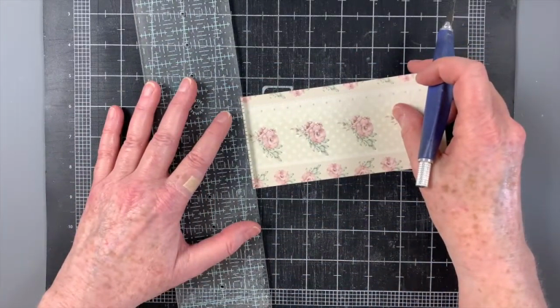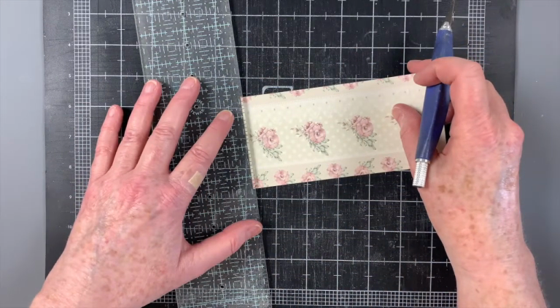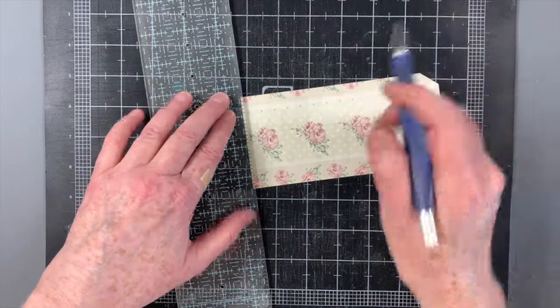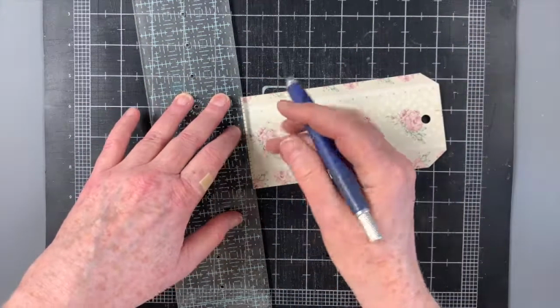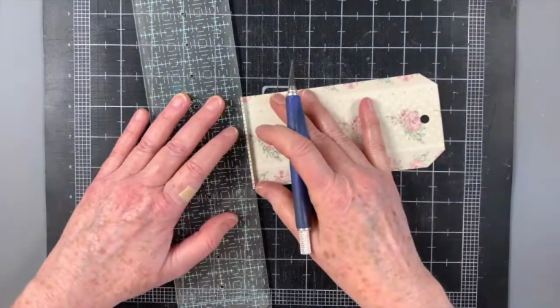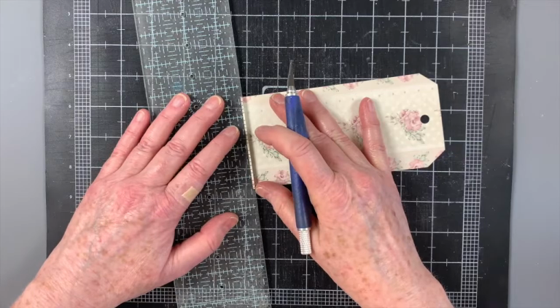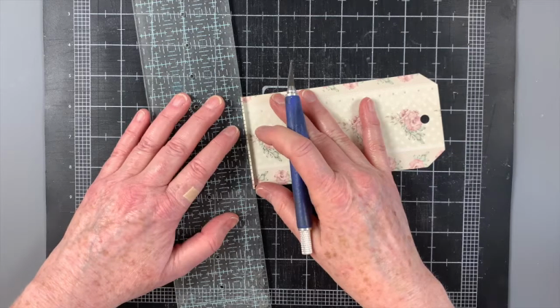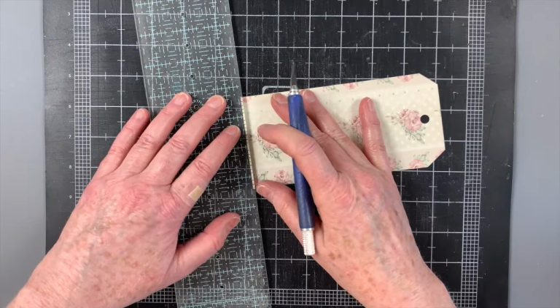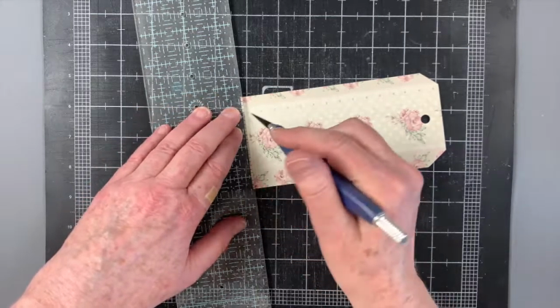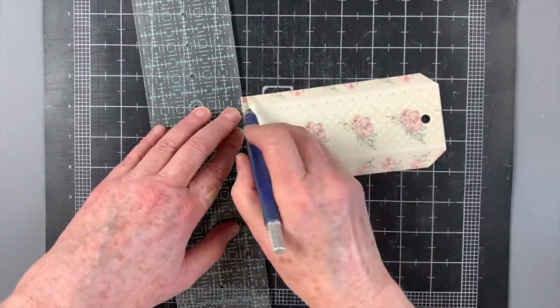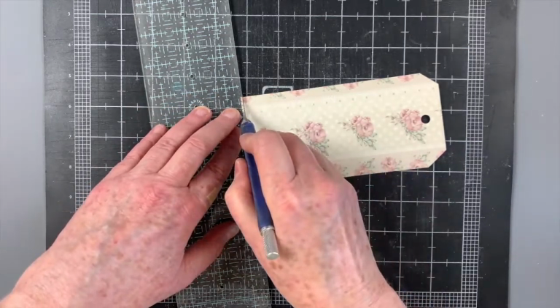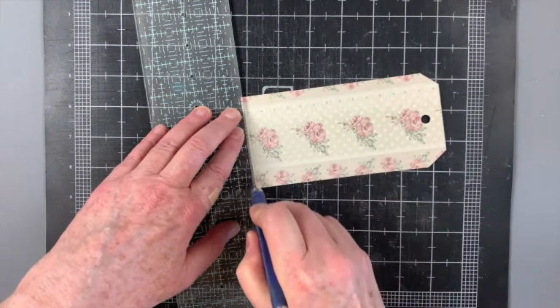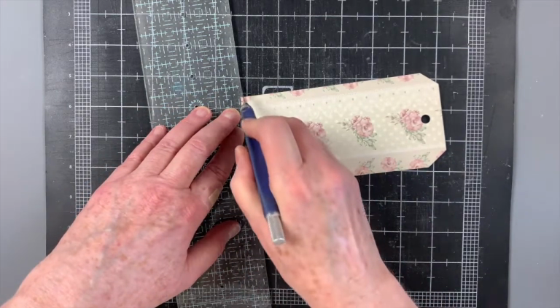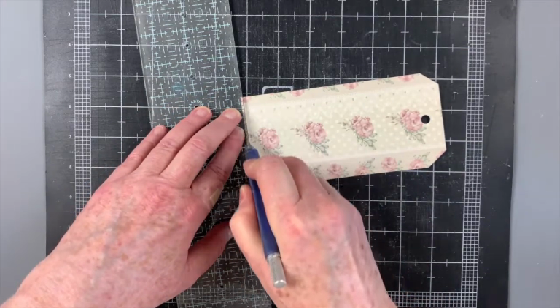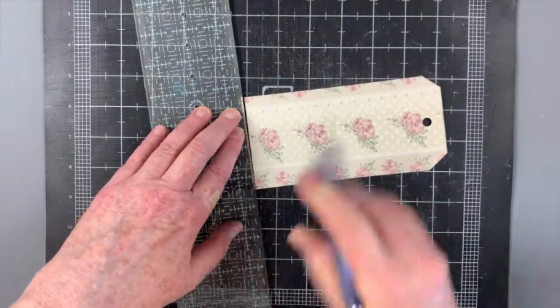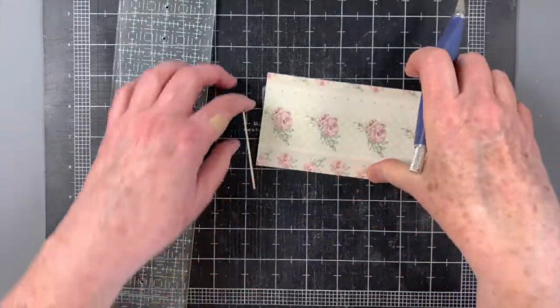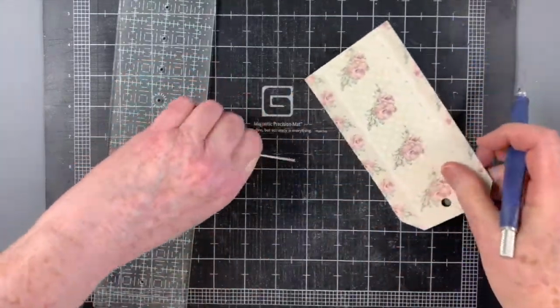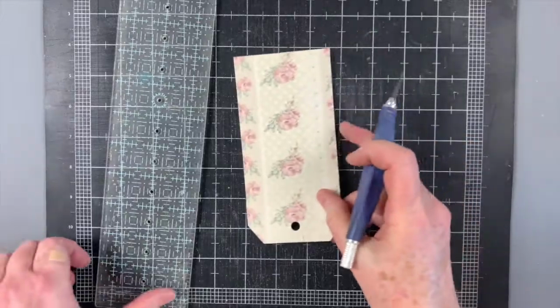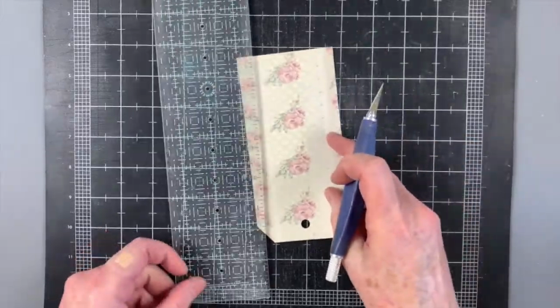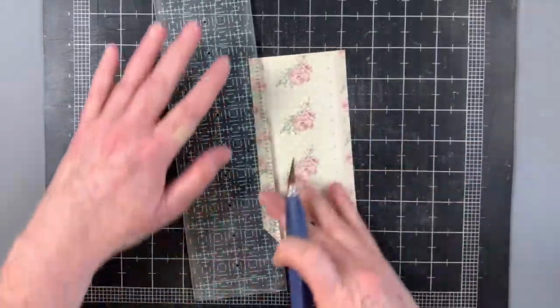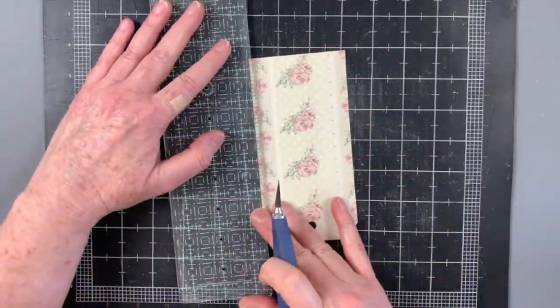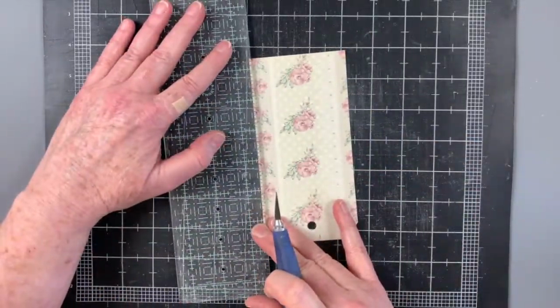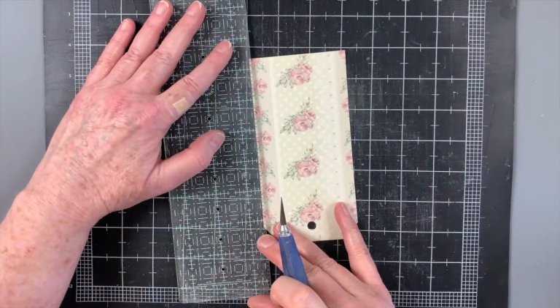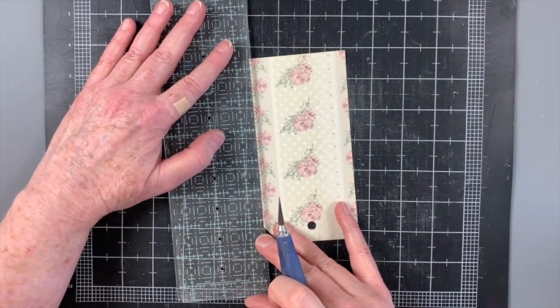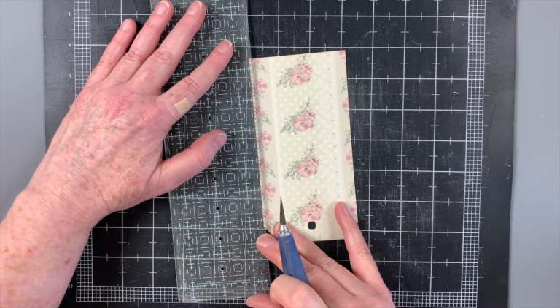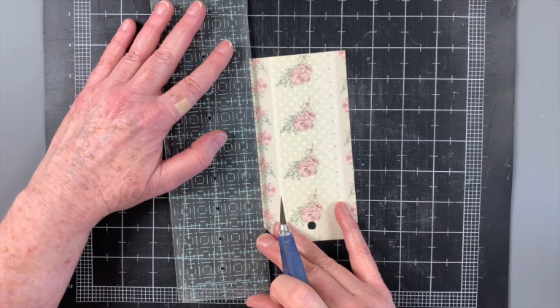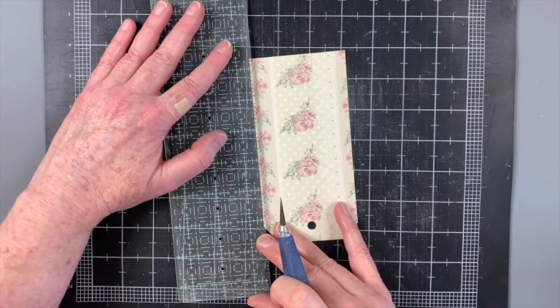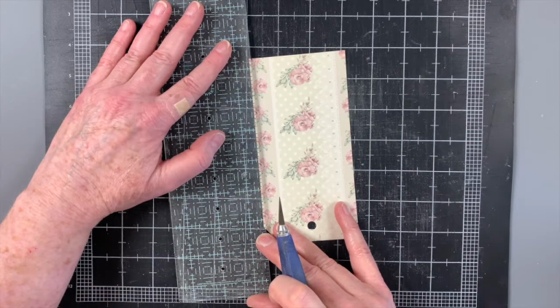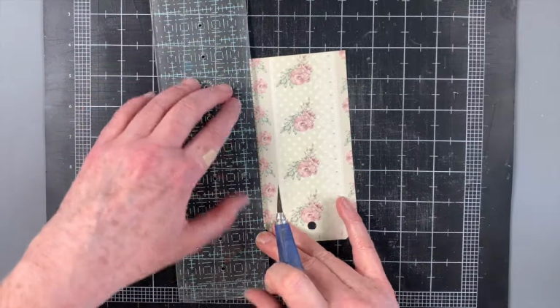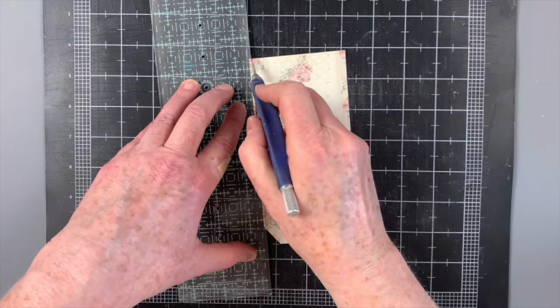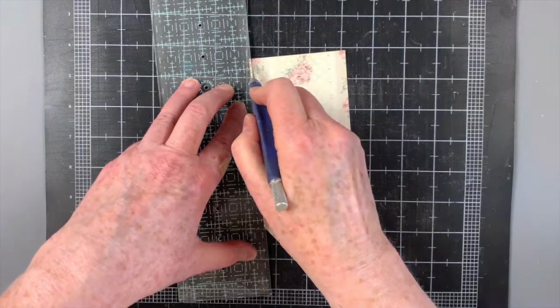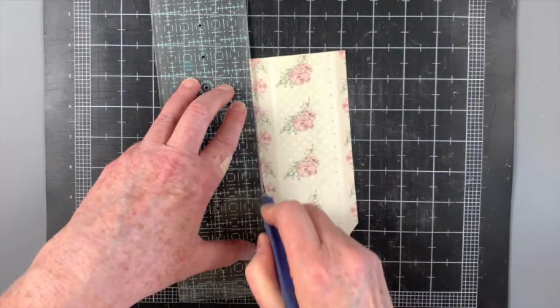I trimmed a small amount from each side of the floral paper. I like to trim with a craft knife and ruler, but this doesn't need to be exact since we'll be distressing the edges, so you could use scissors or a trimmer — whatever is comfortable for you.